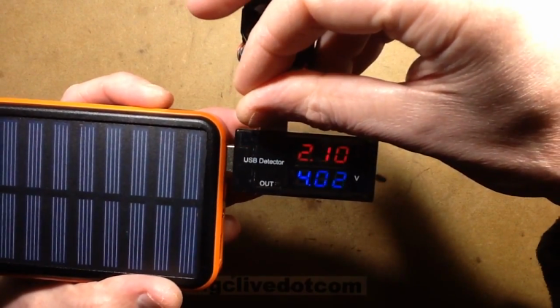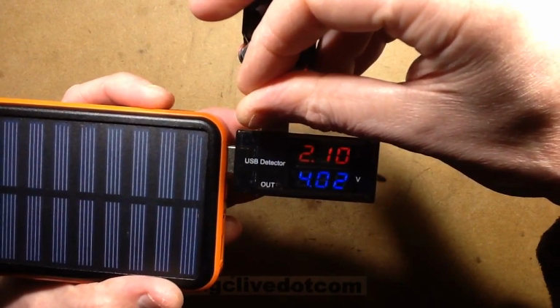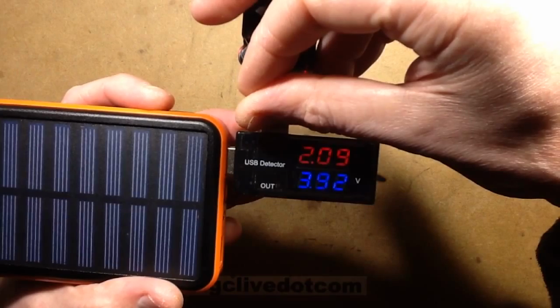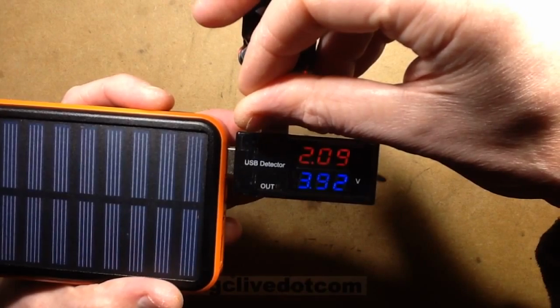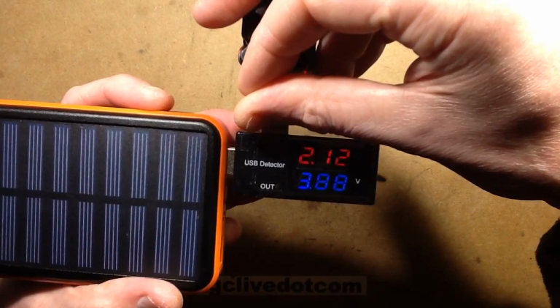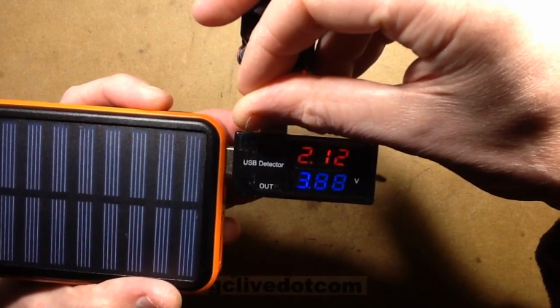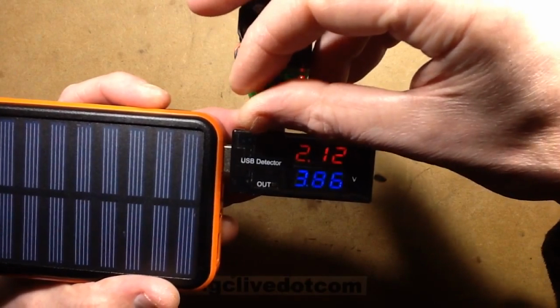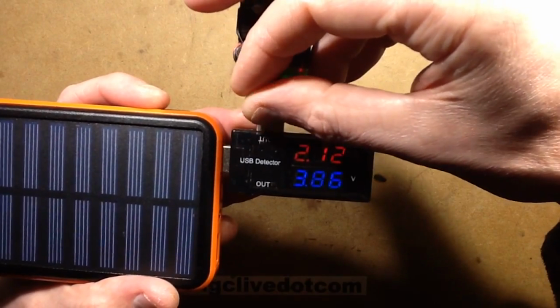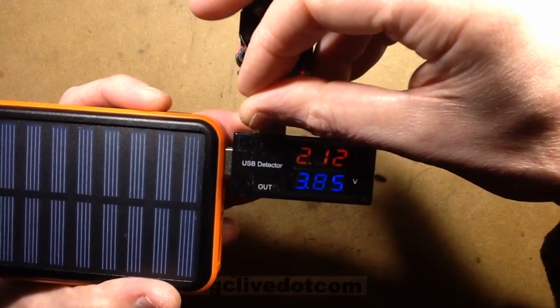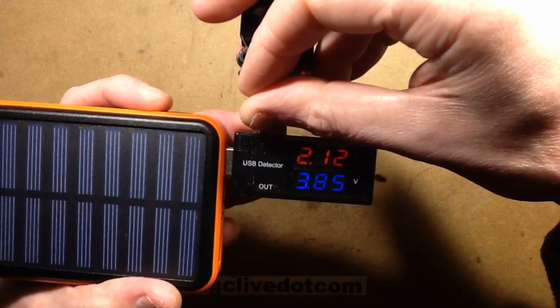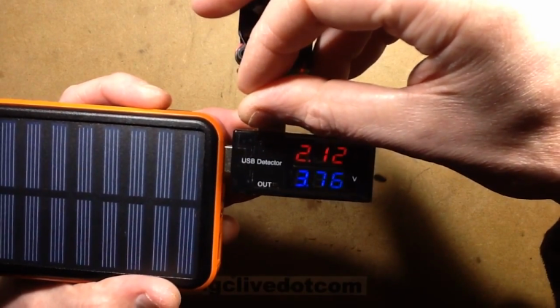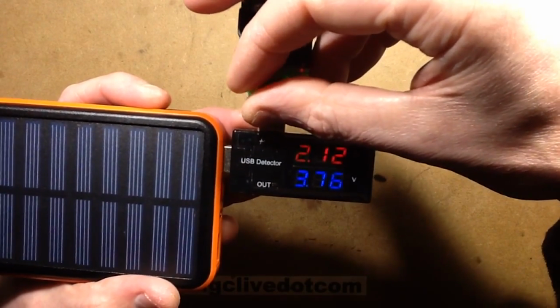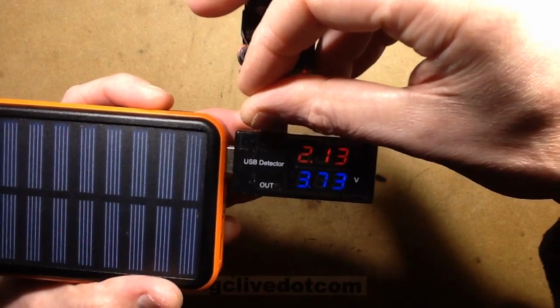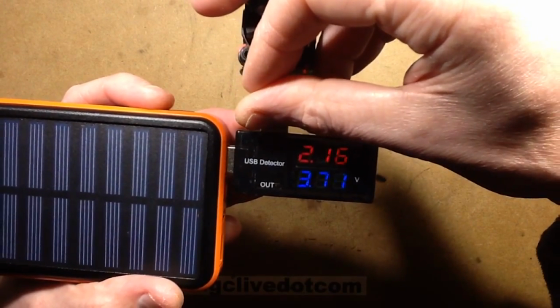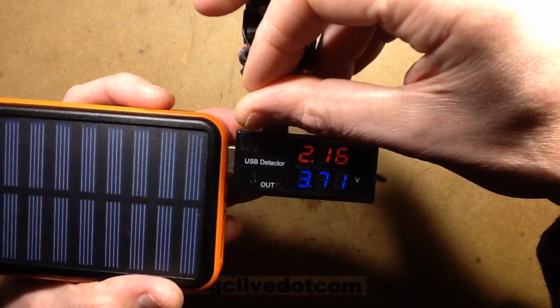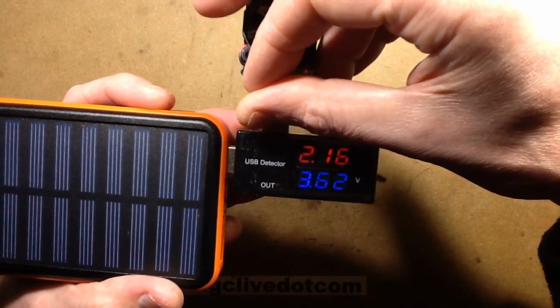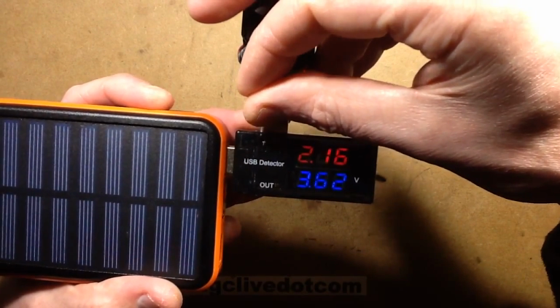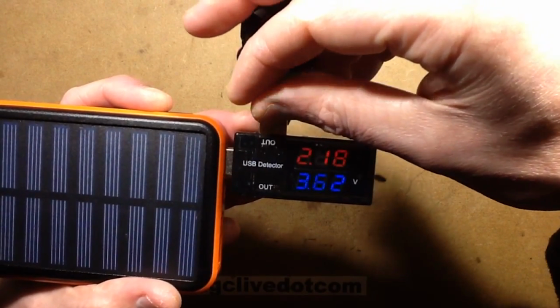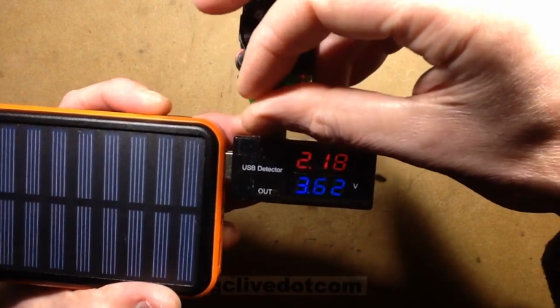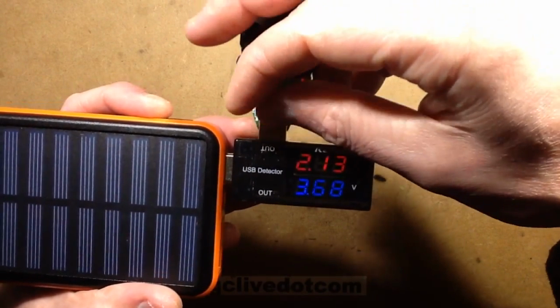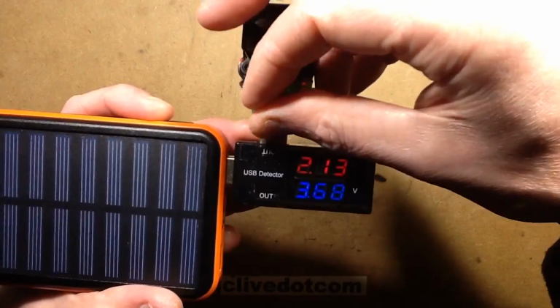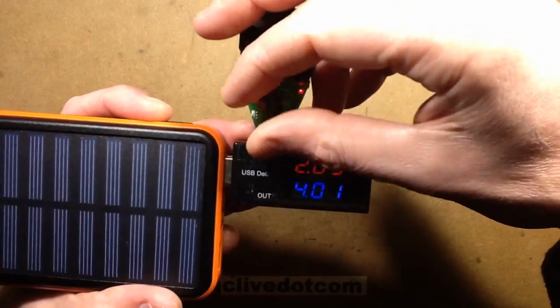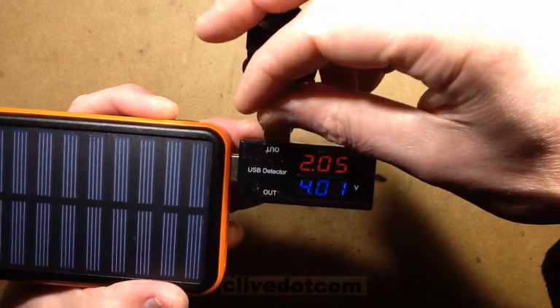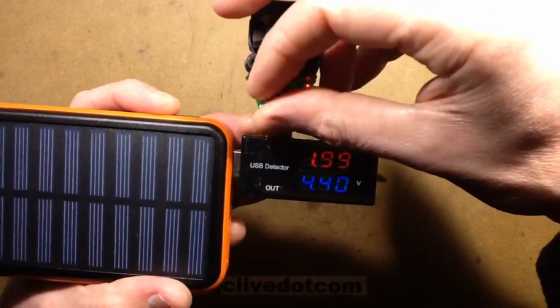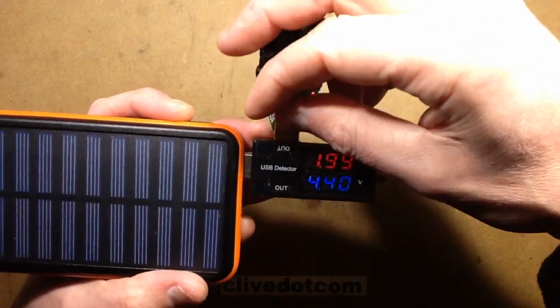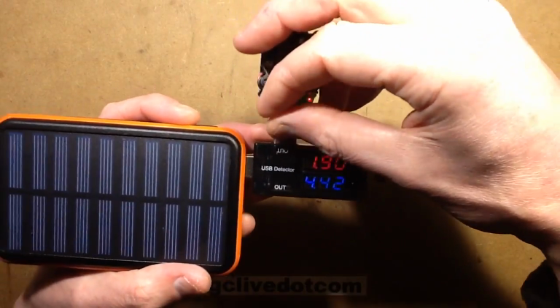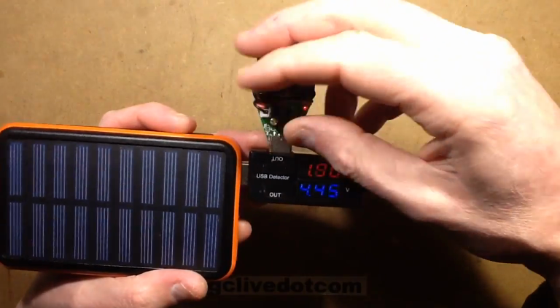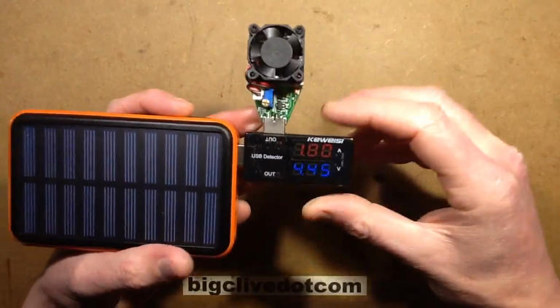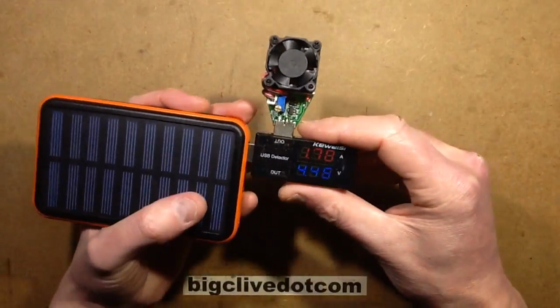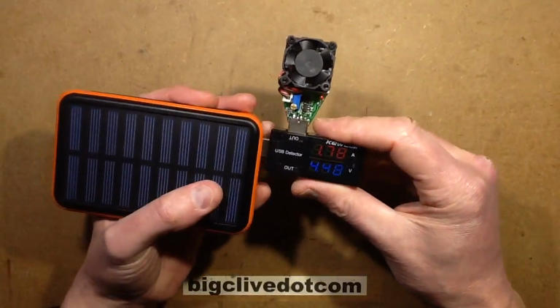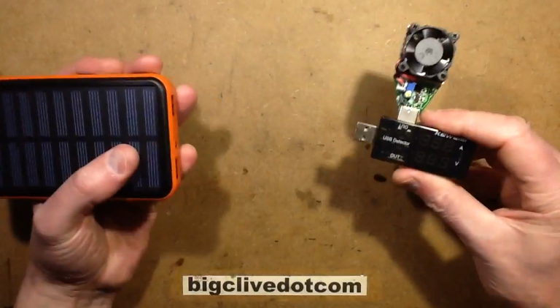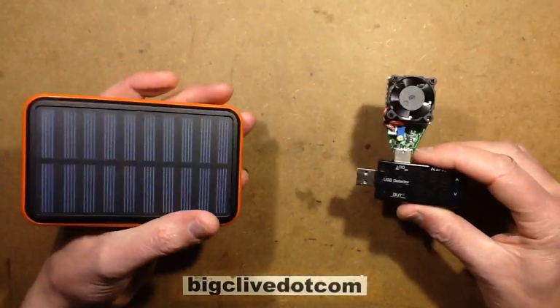It comes up to 2.1 amps and then suddenly drops down. So it is rated — it can put out 2 amps. I'll test it thermally afterwards to see how that fares.